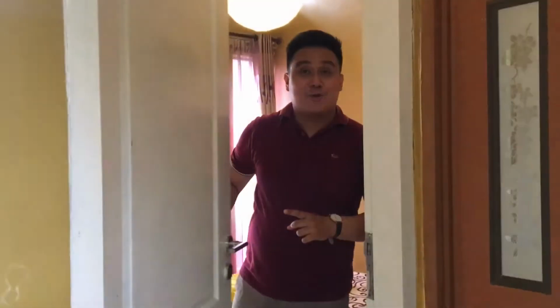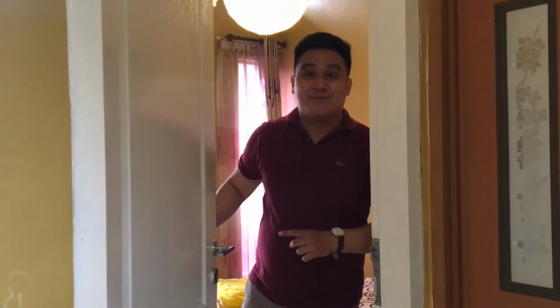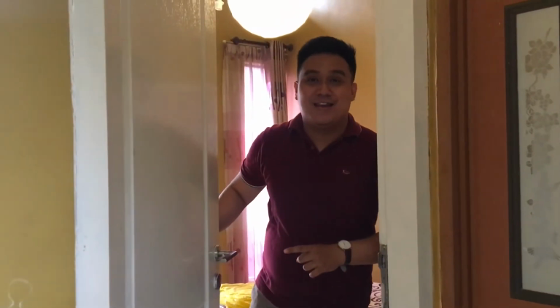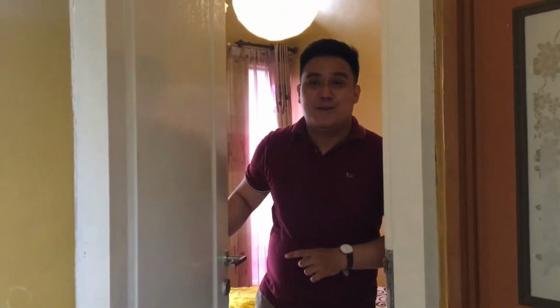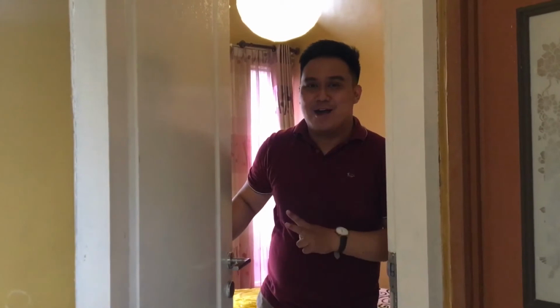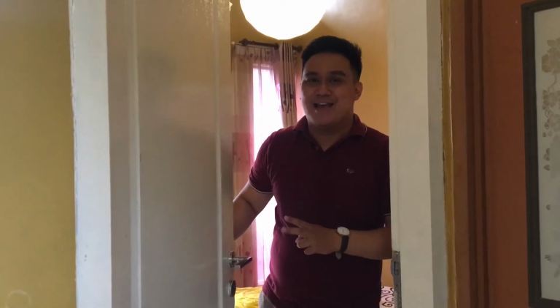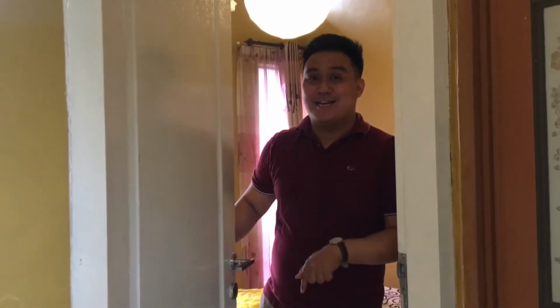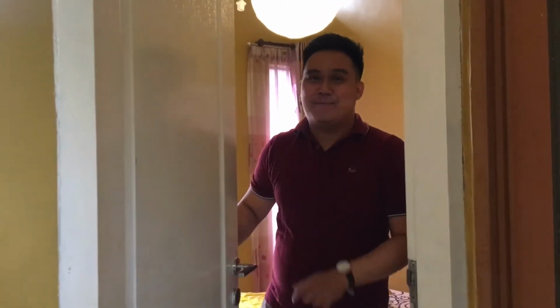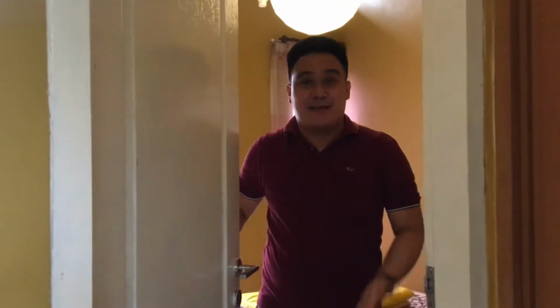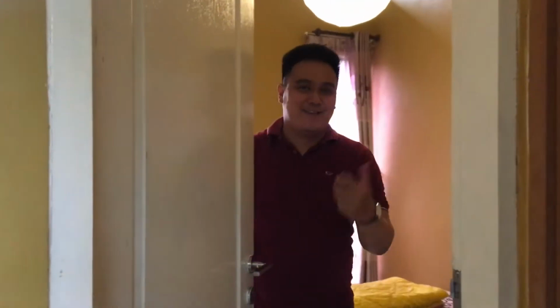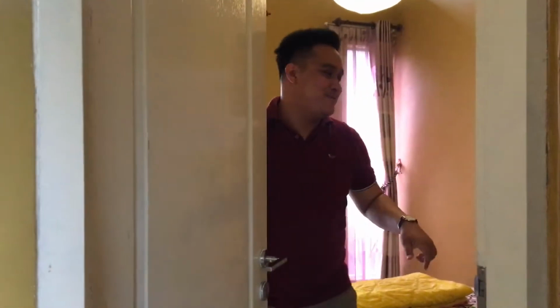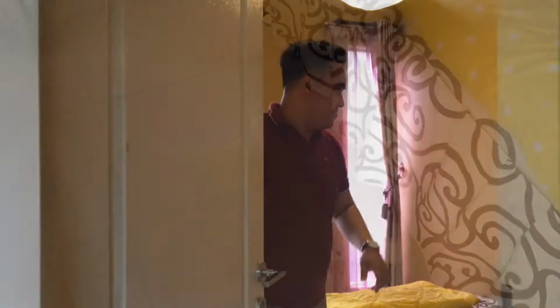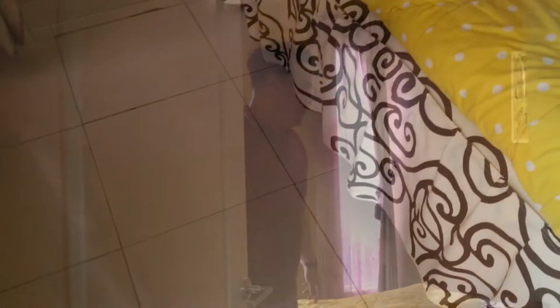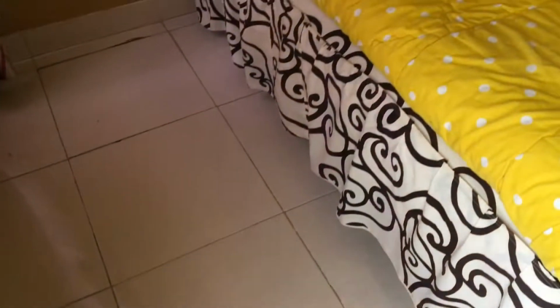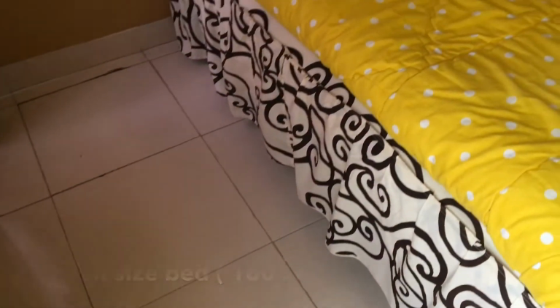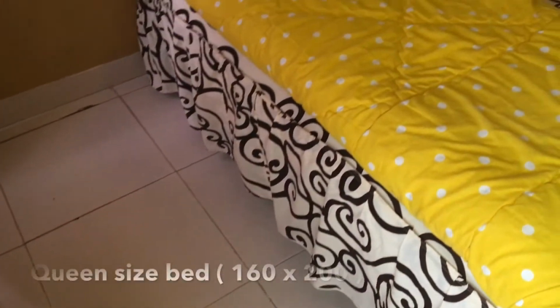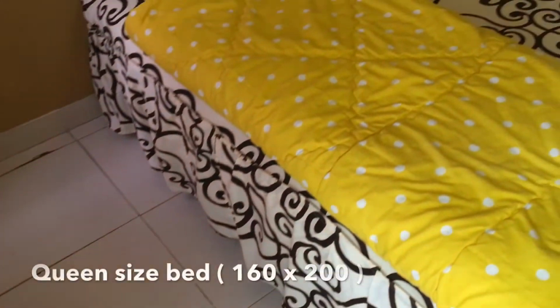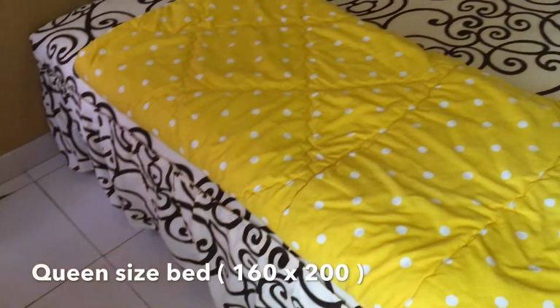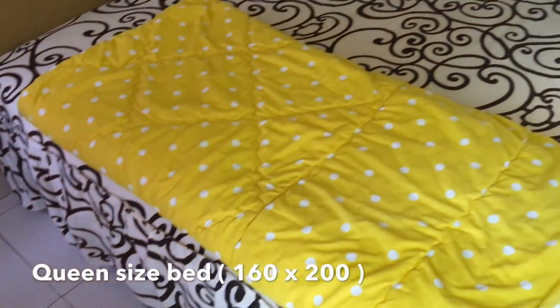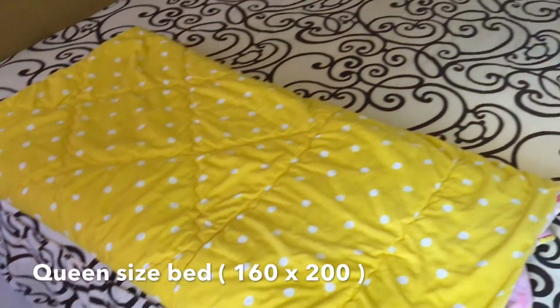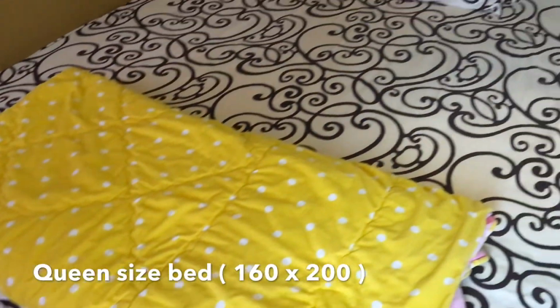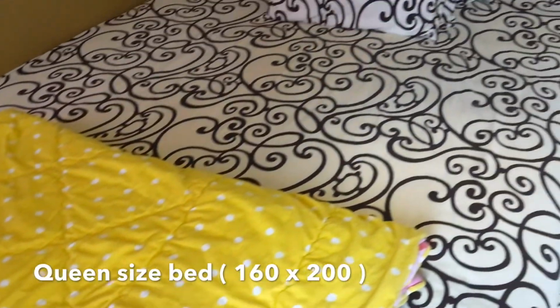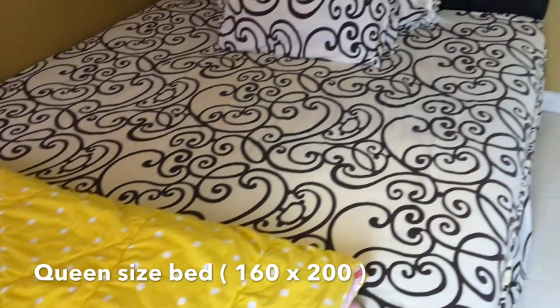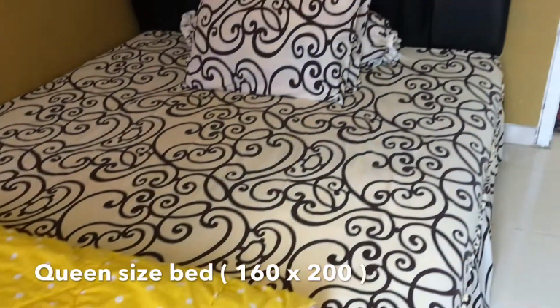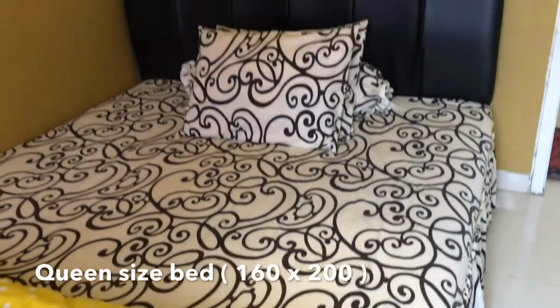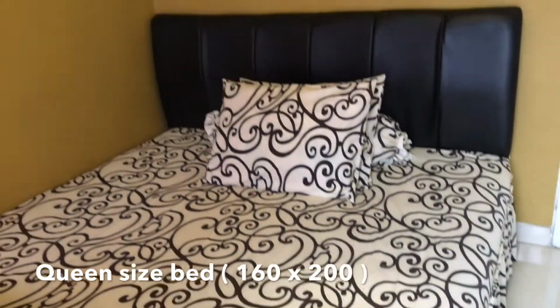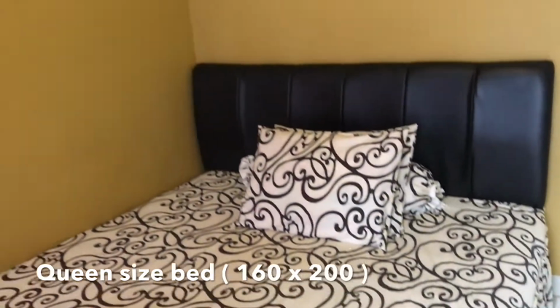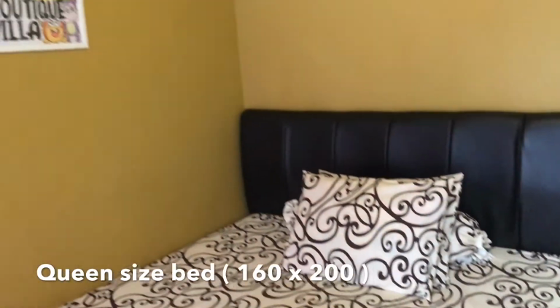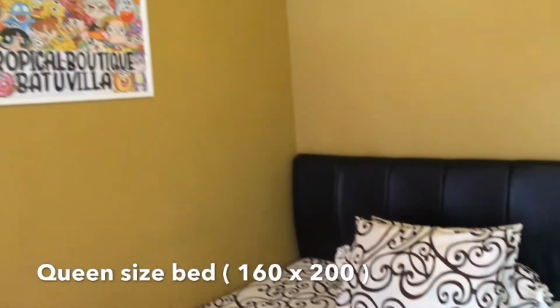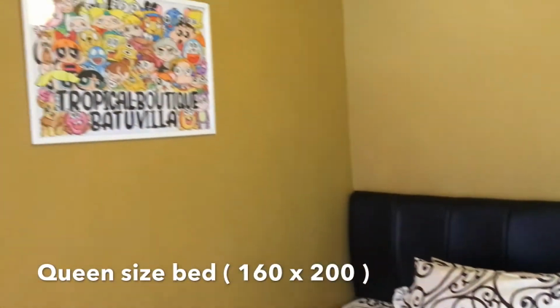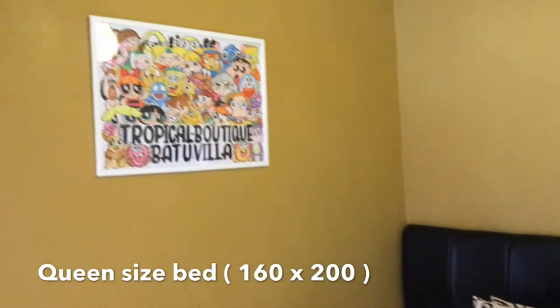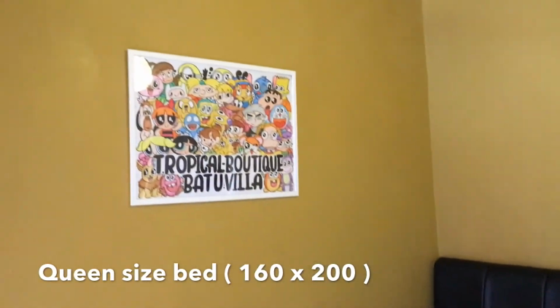Tropical Batu Villa ini memiliki dua kamar. Dan ini adalah kamar yang pertama. Kamar ini memiliki ukuran tempat tidur queen size bed yang berkapasitas untuk dua orang. Tersedia juga bed cover.